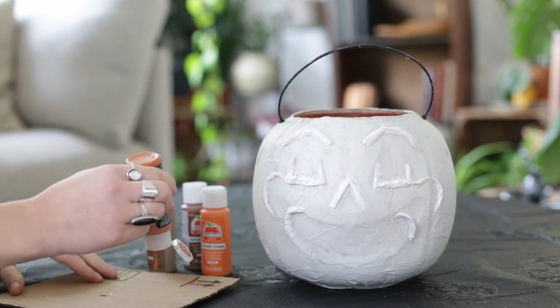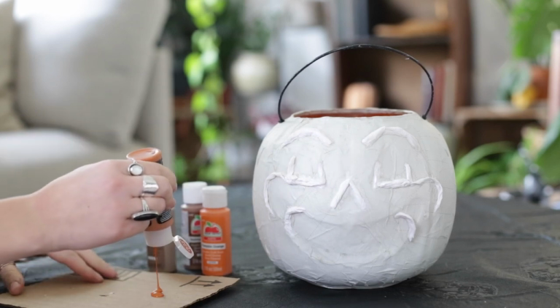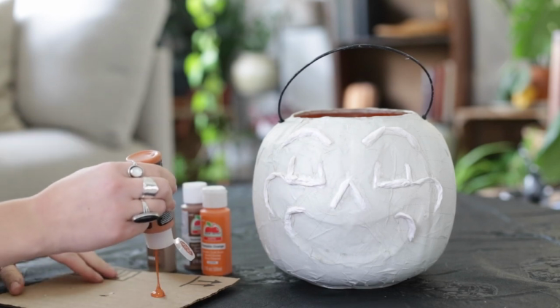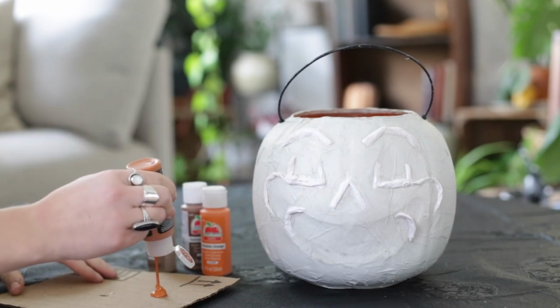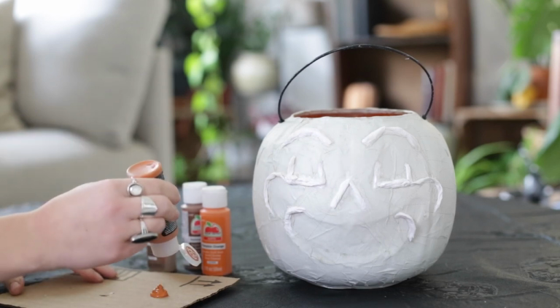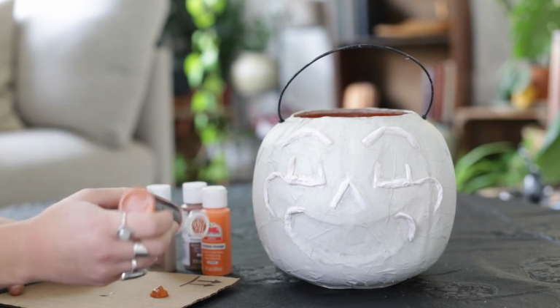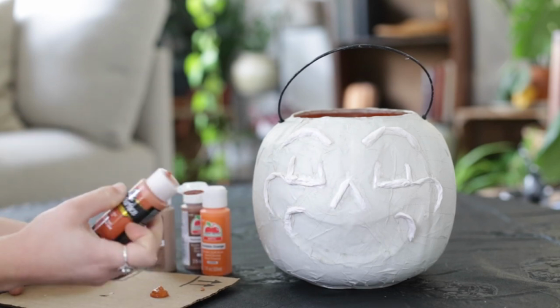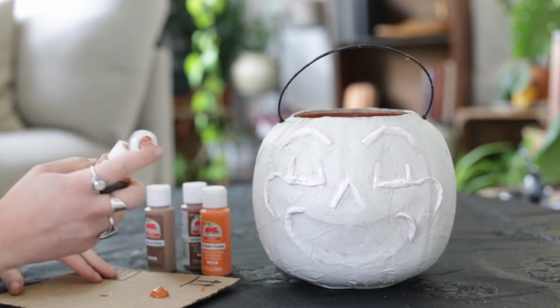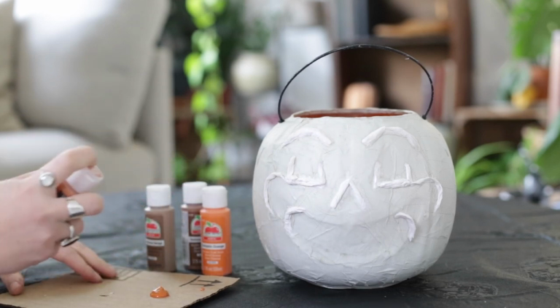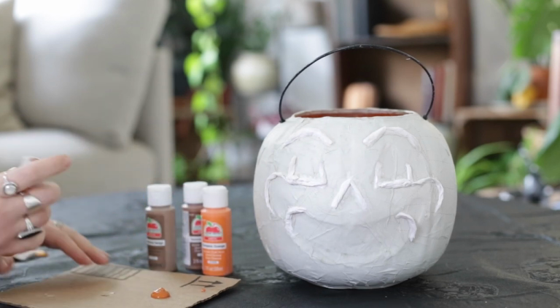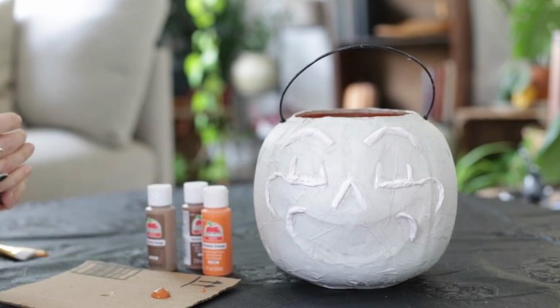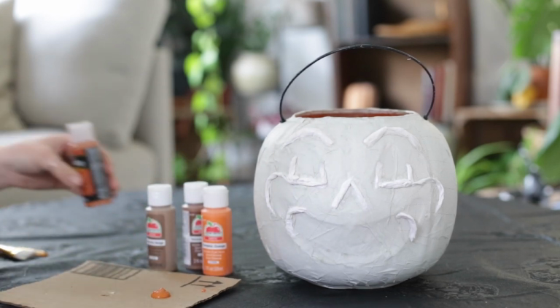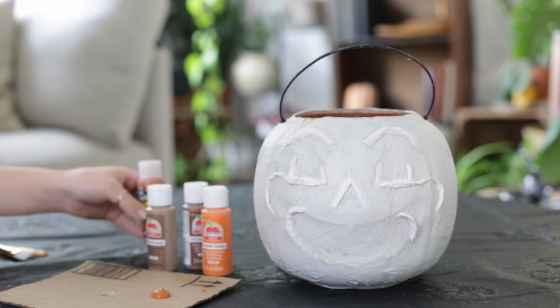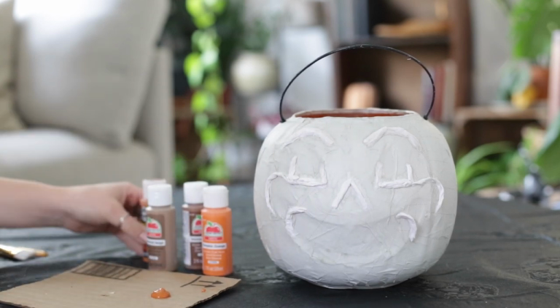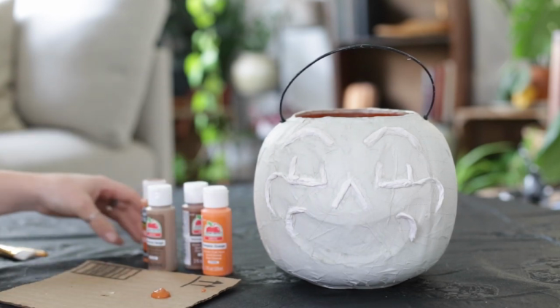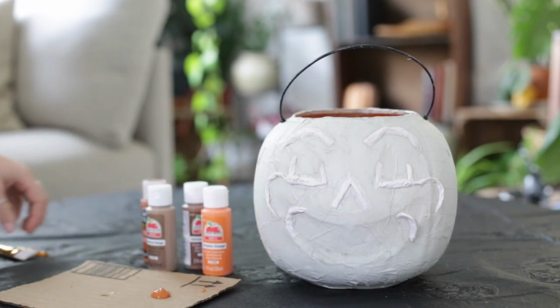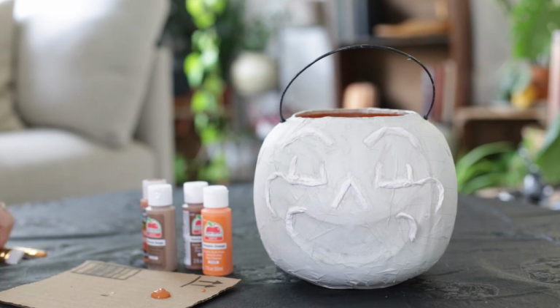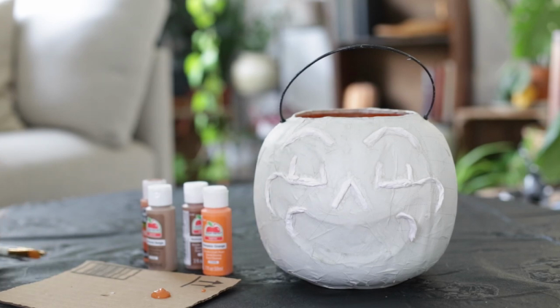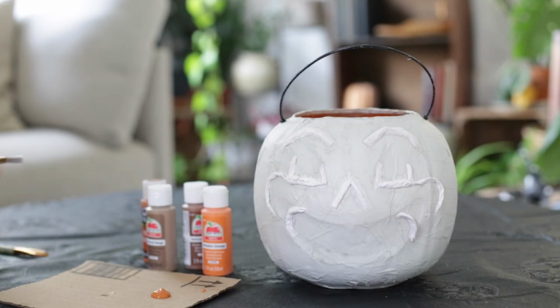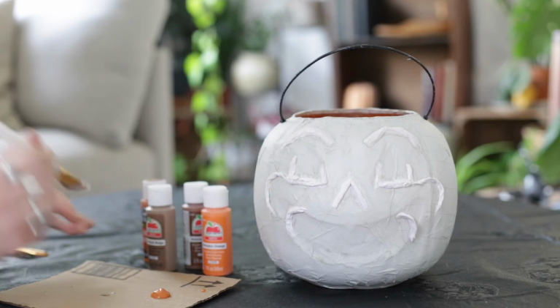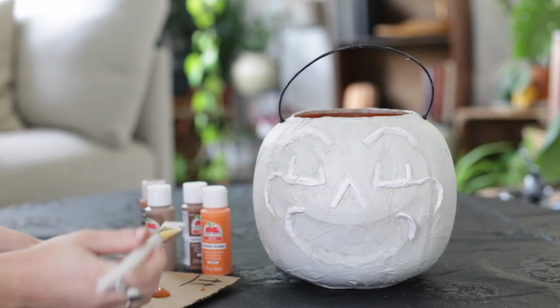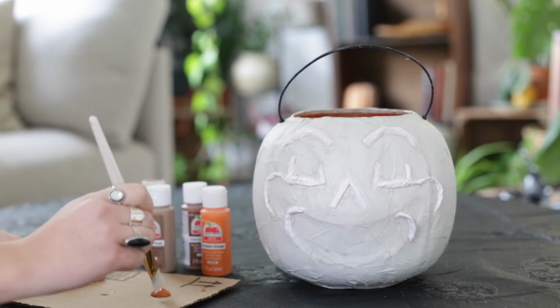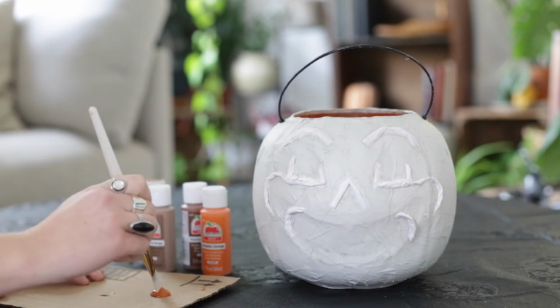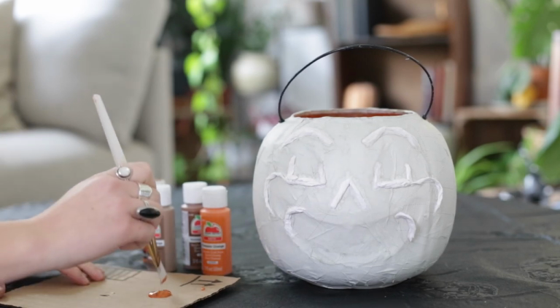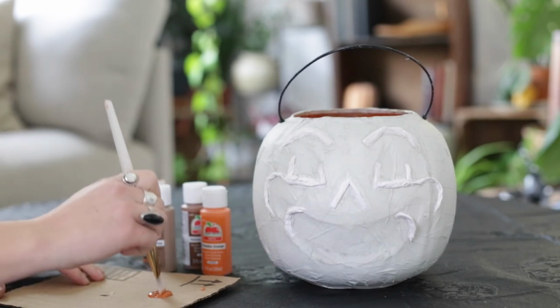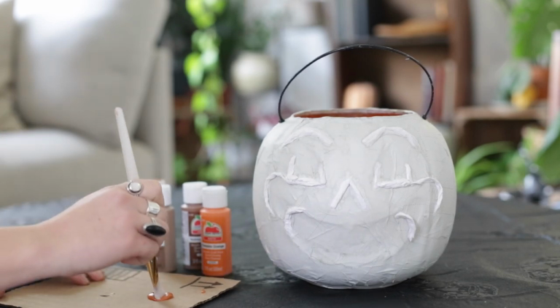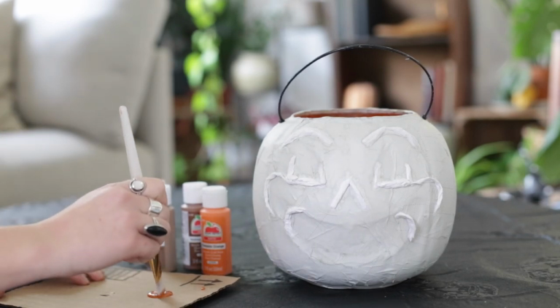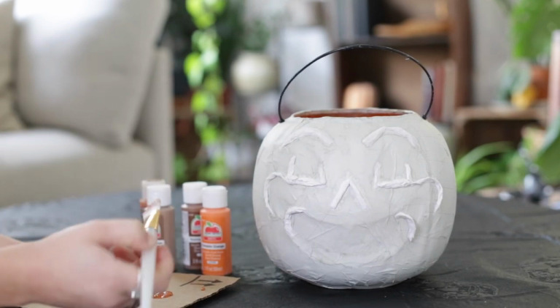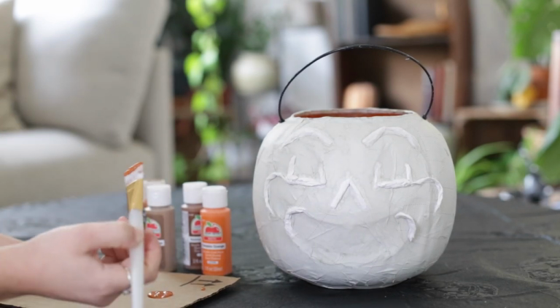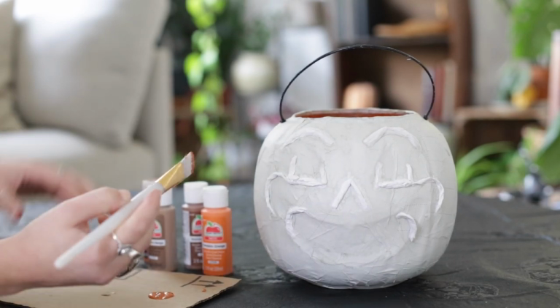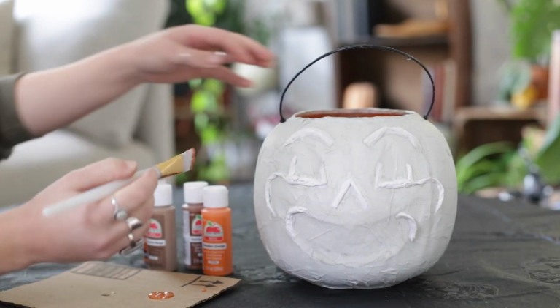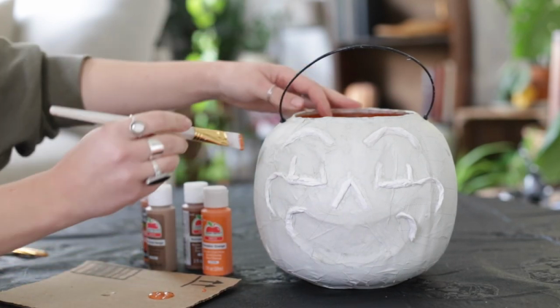Mine took about two days to be completely dry and then I started painting. I did try to use more natural tones rather than brighter tones to give it more of a vintage feel.